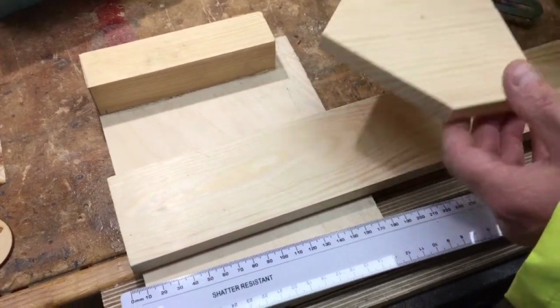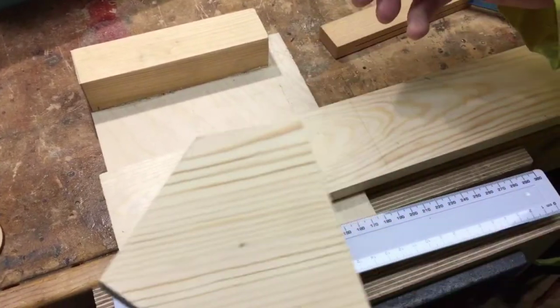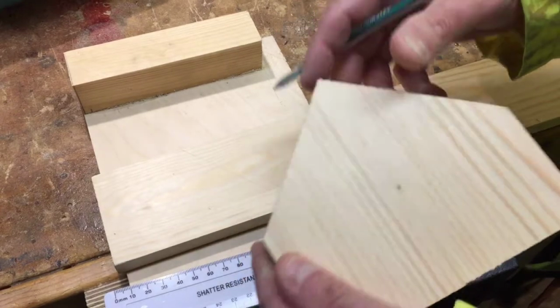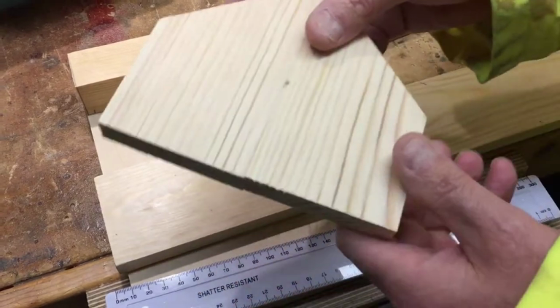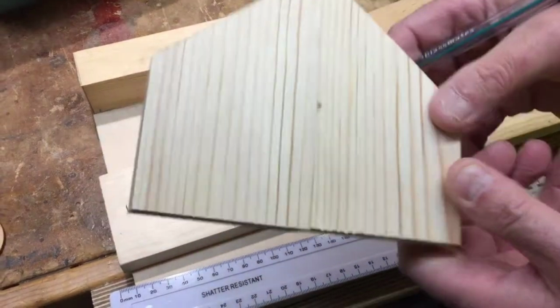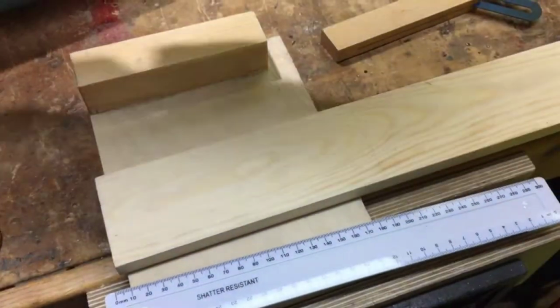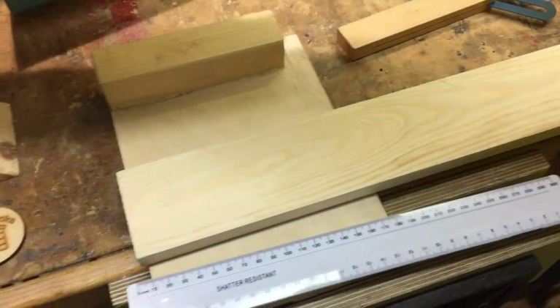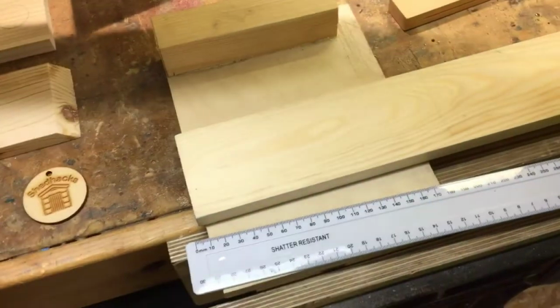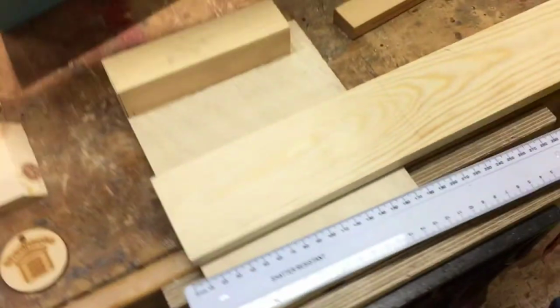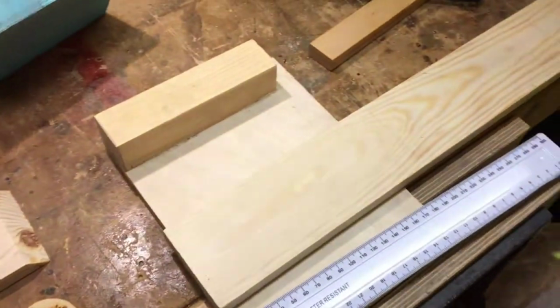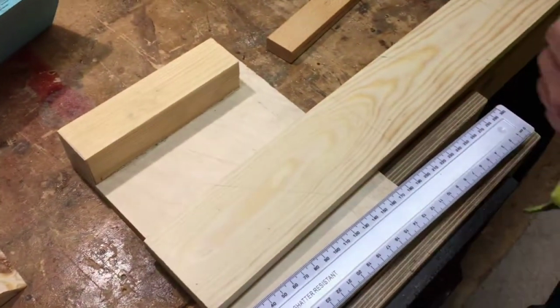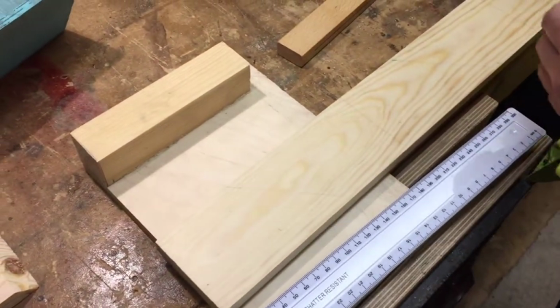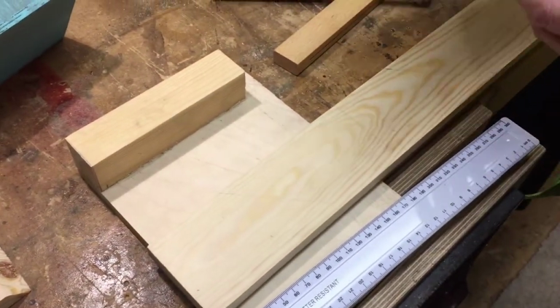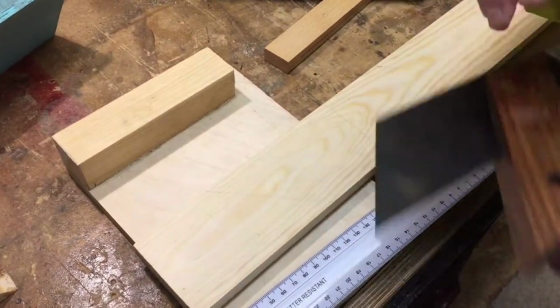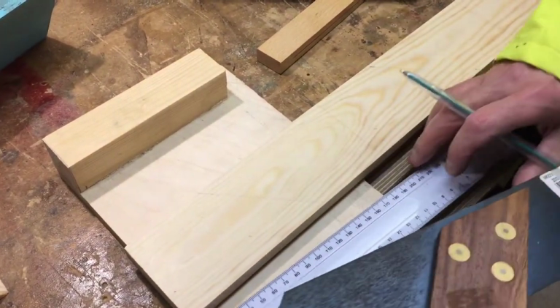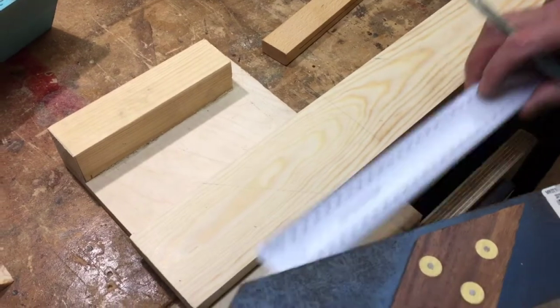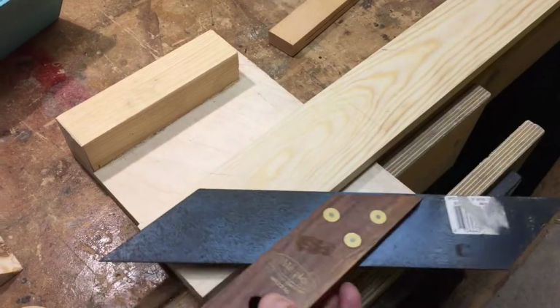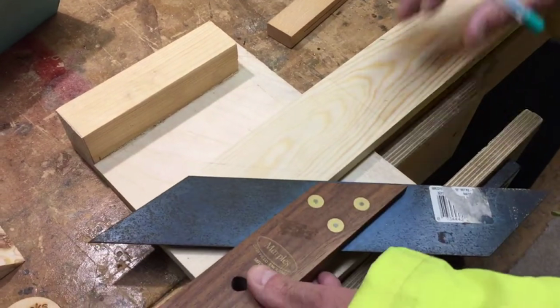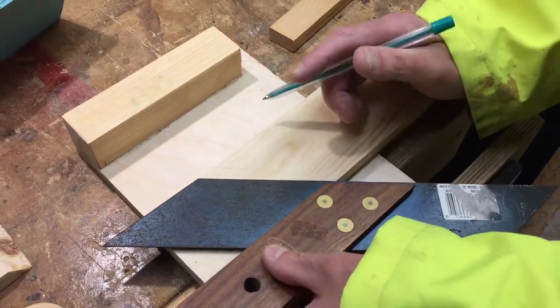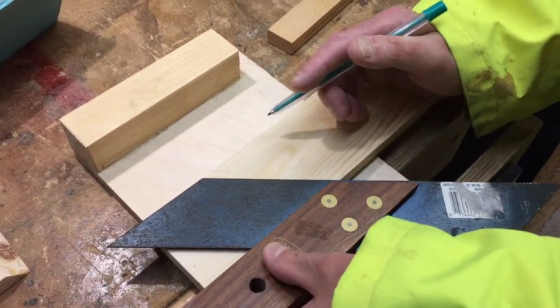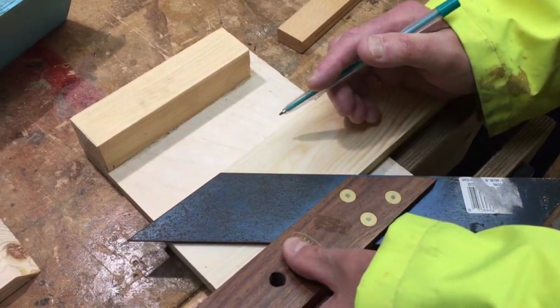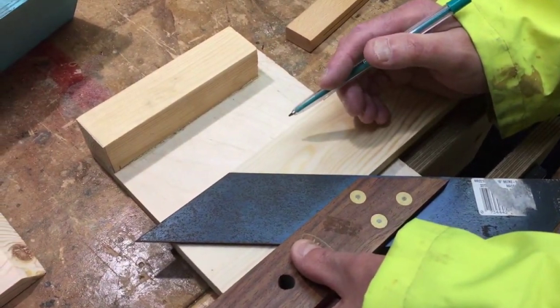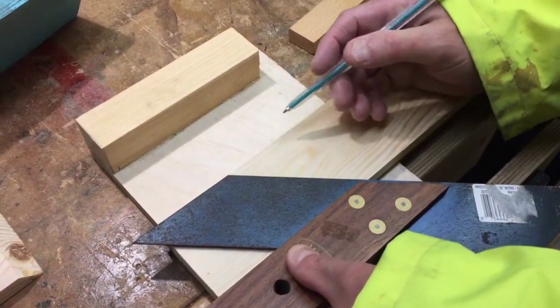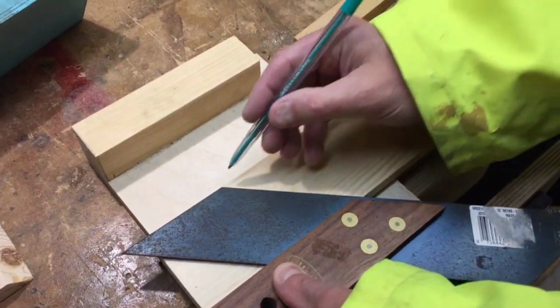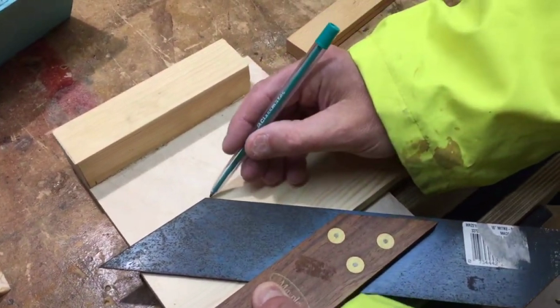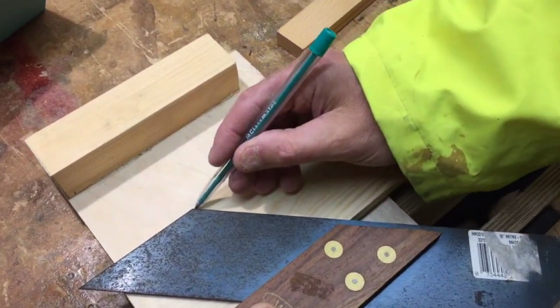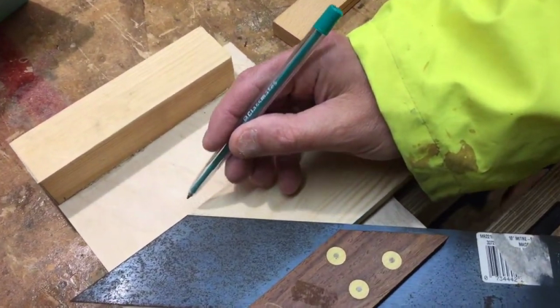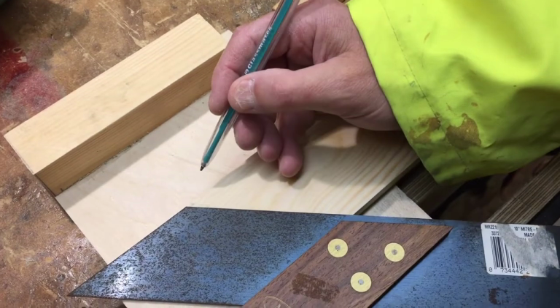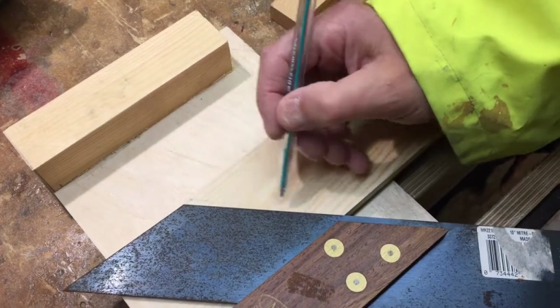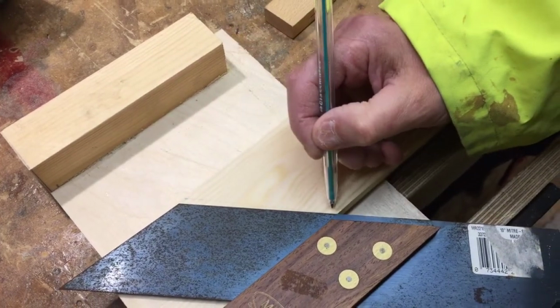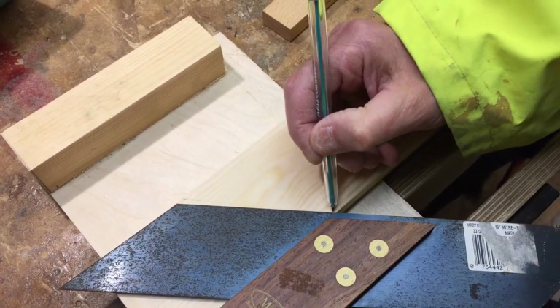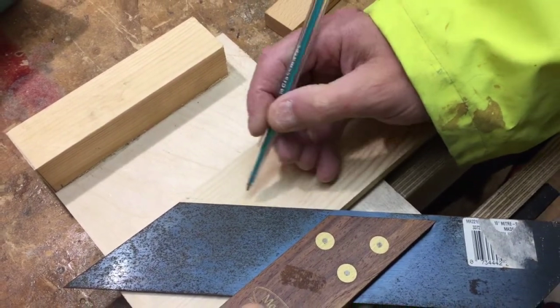So they alternate. Now let me just explain - it's 45 degrees, the angle. And you can use a mitre square. So I'm just going to correct my one because I noticed it was just slightly out.